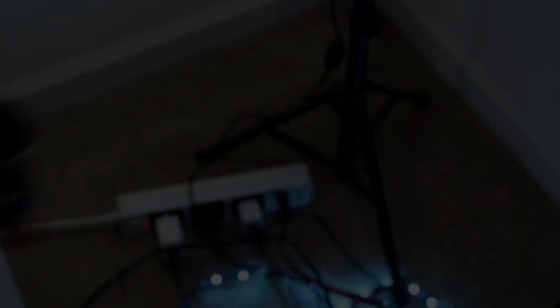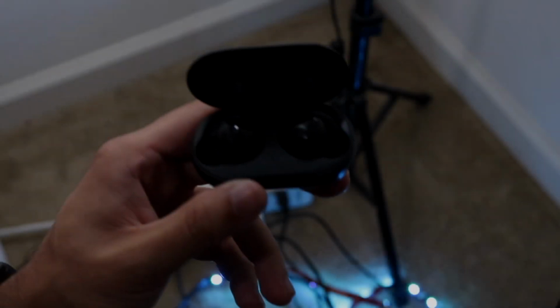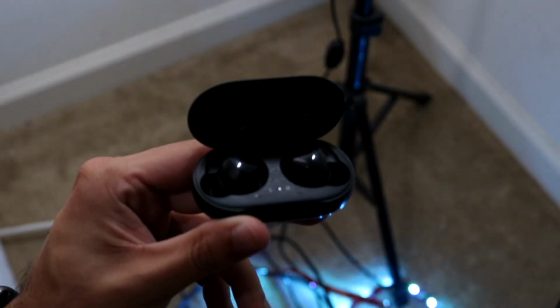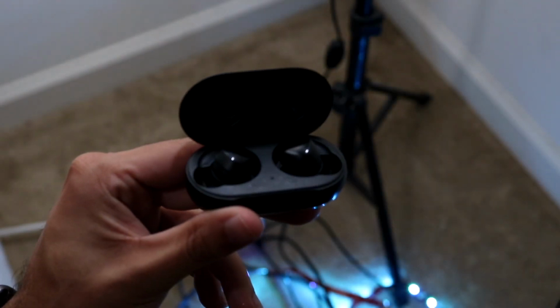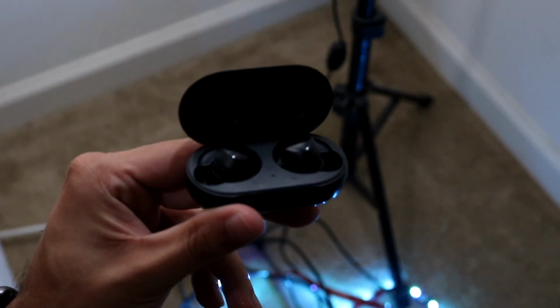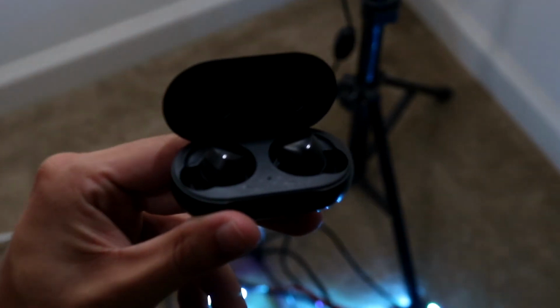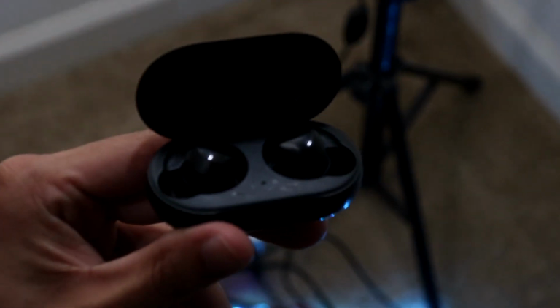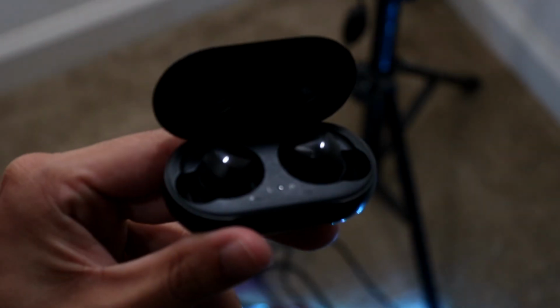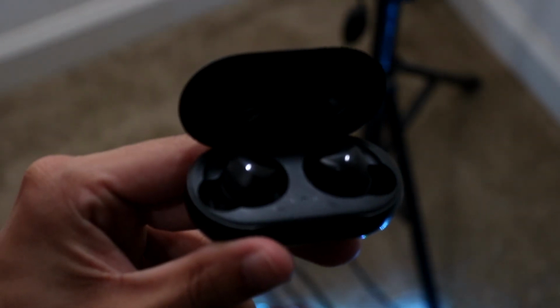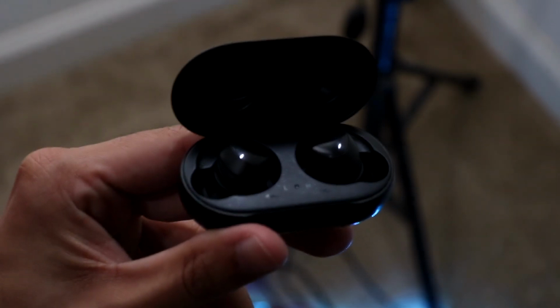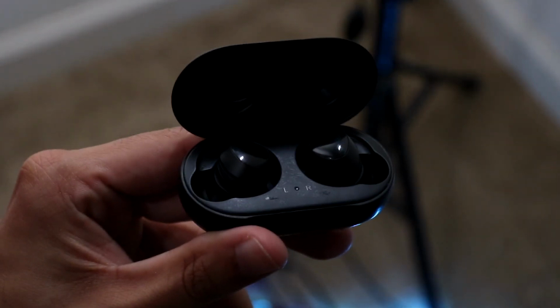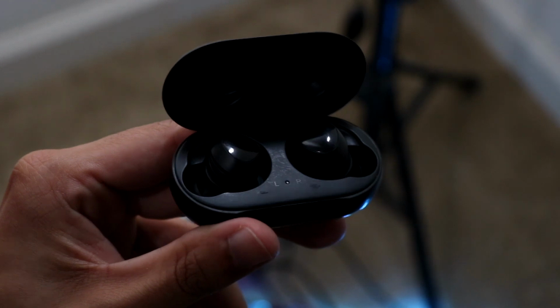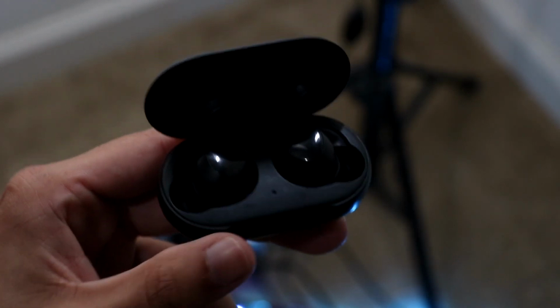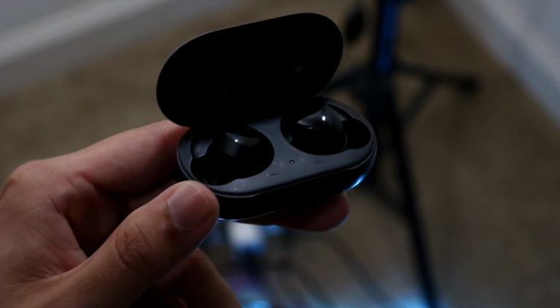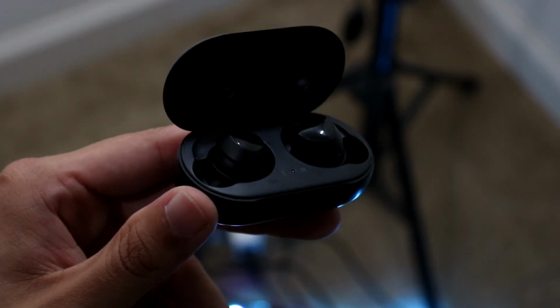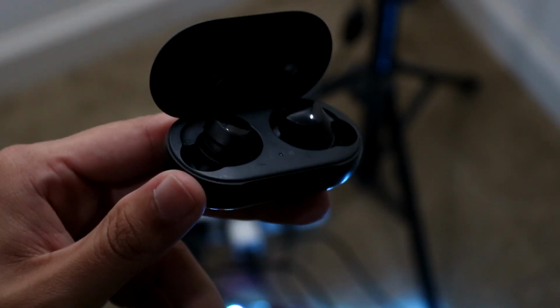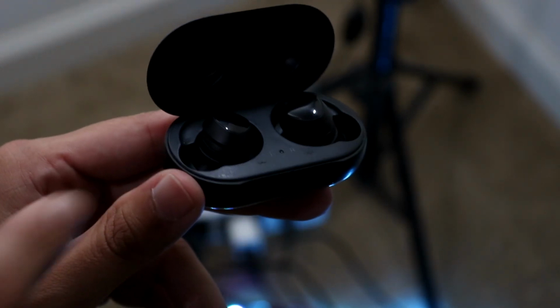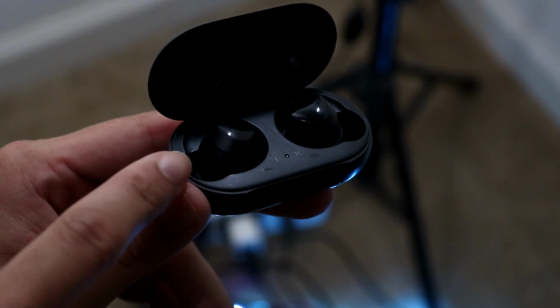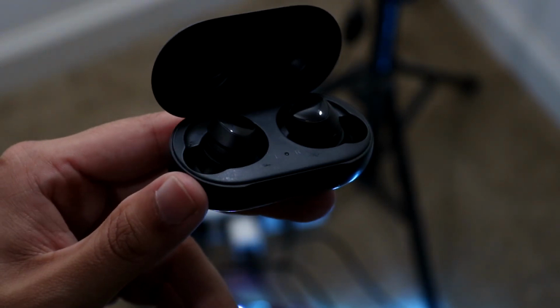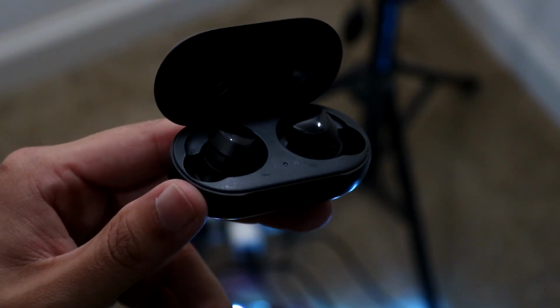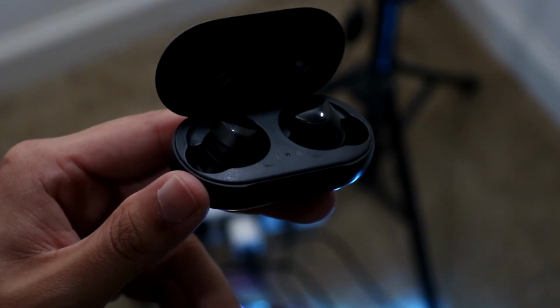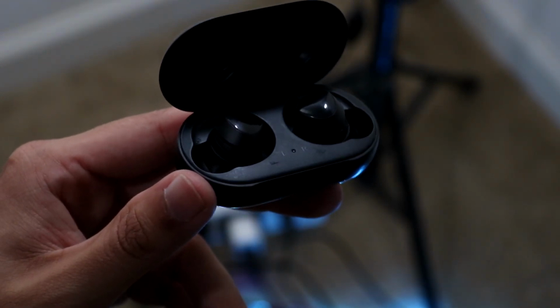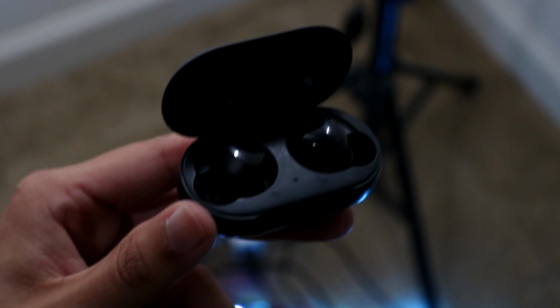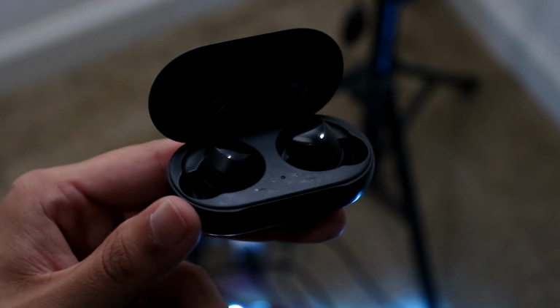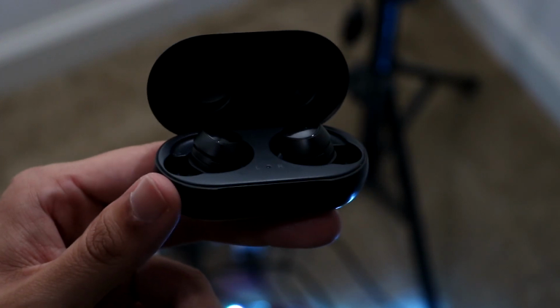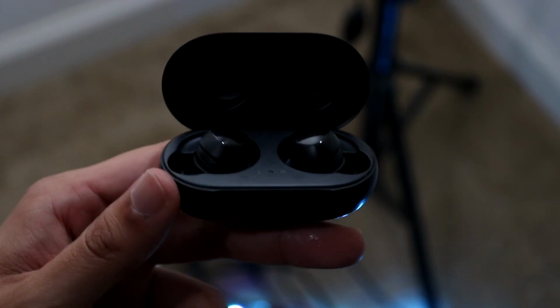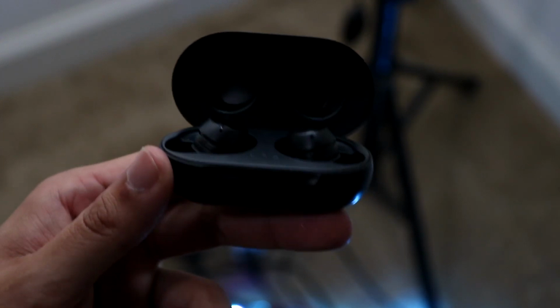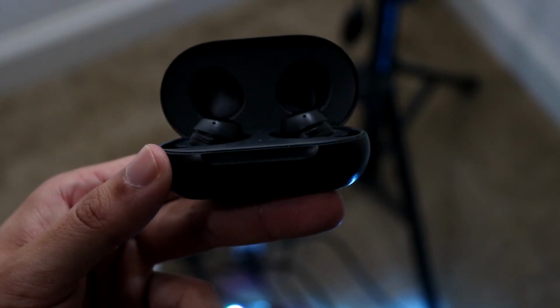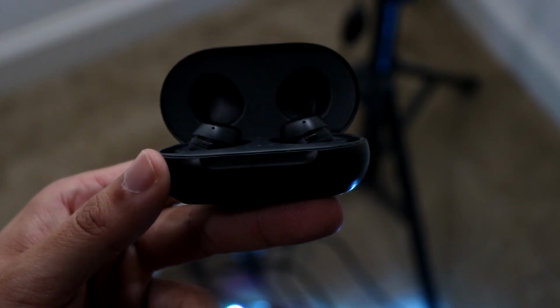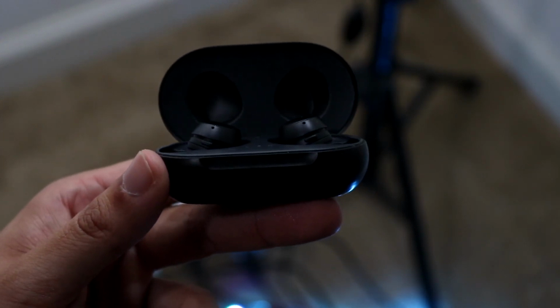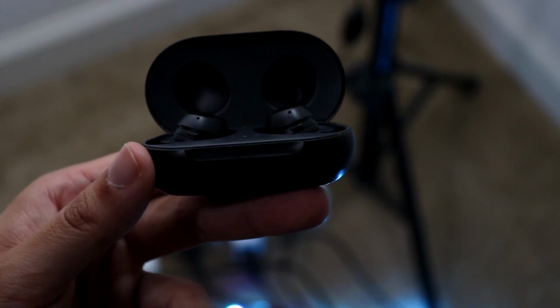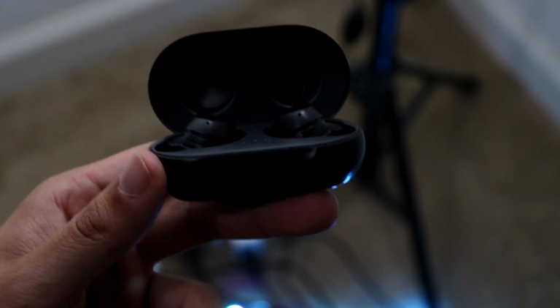You might be in a situation where the microphone on your Samsung Galaxy Buds is just not working. You might notice there are little microphone holes next to your Samsung Galaxy Buds and you're trying to figure out how you can get them fixed and working.